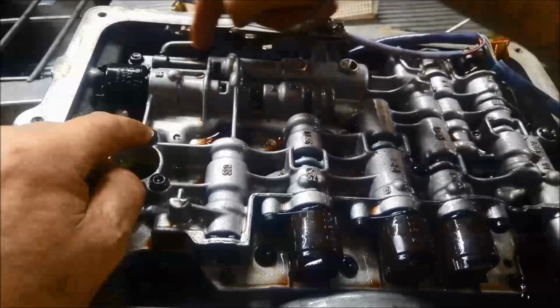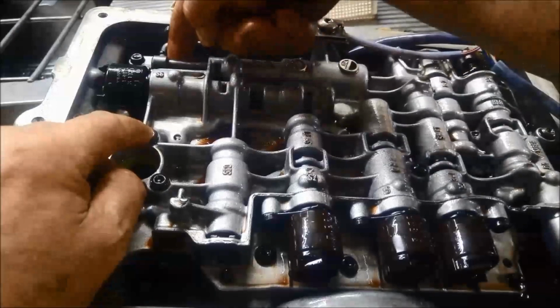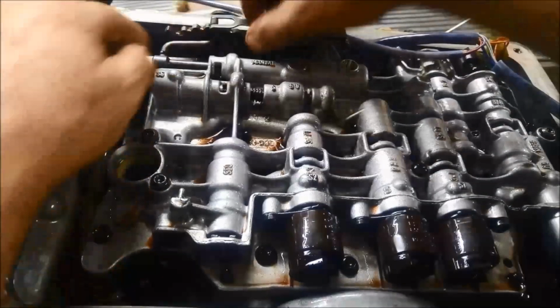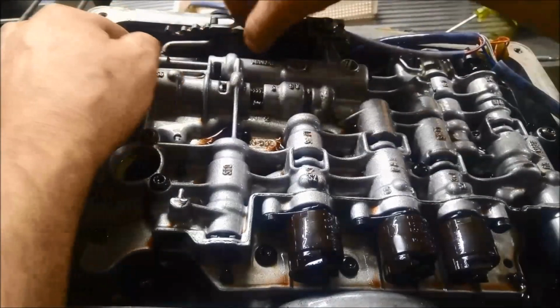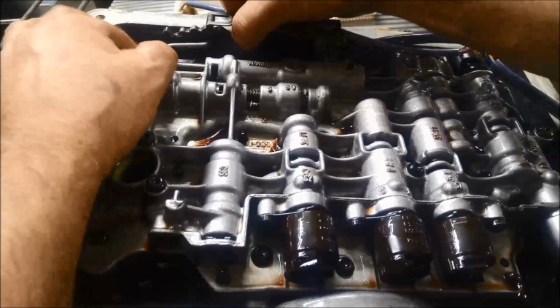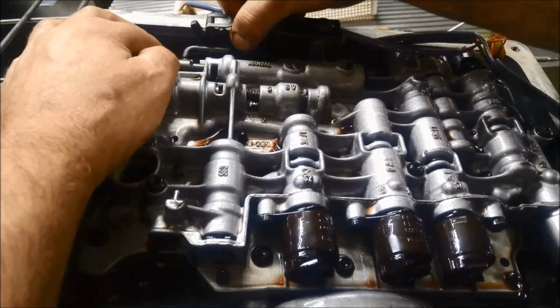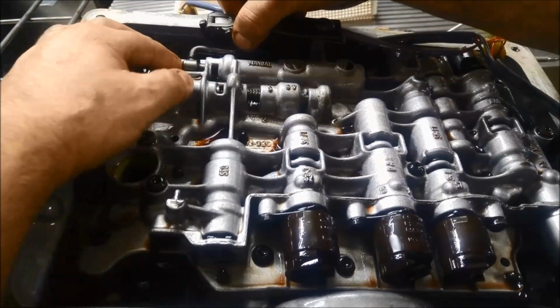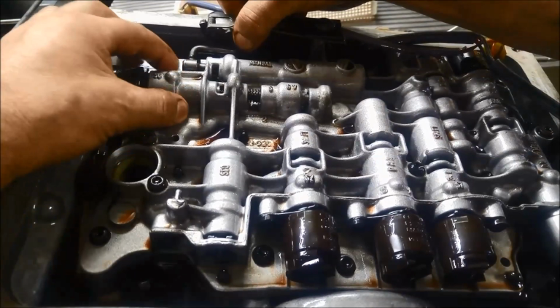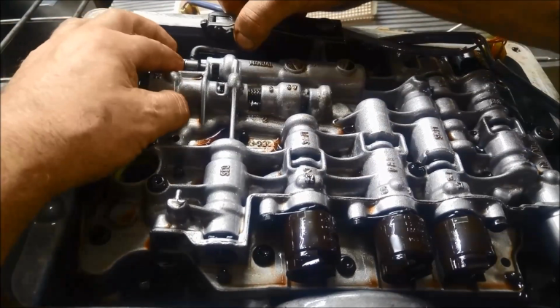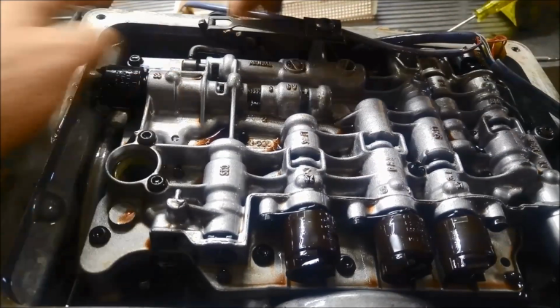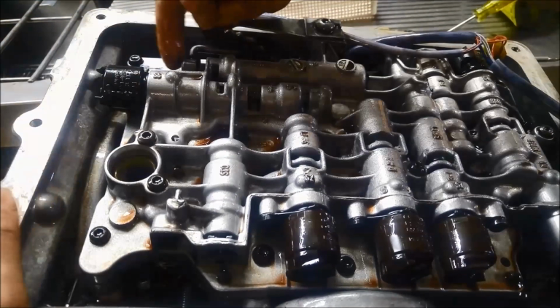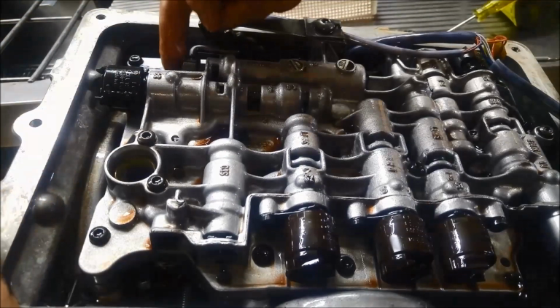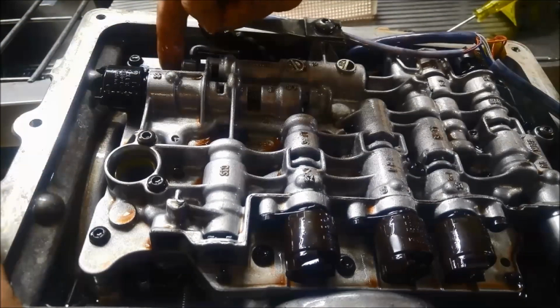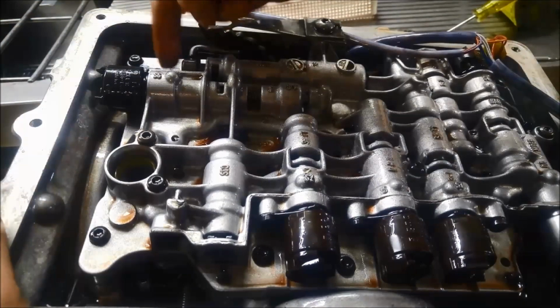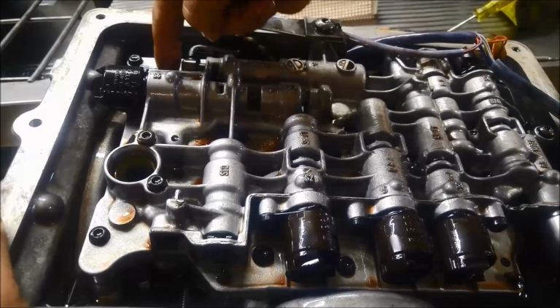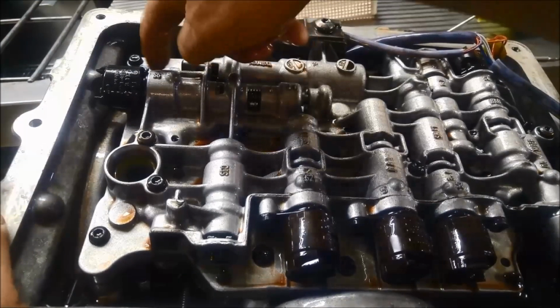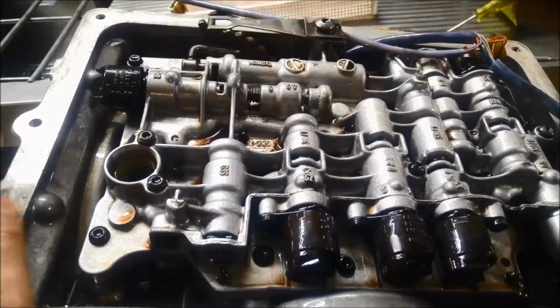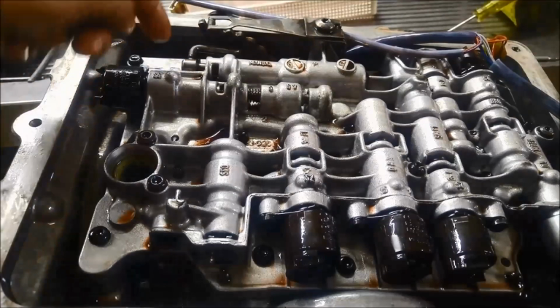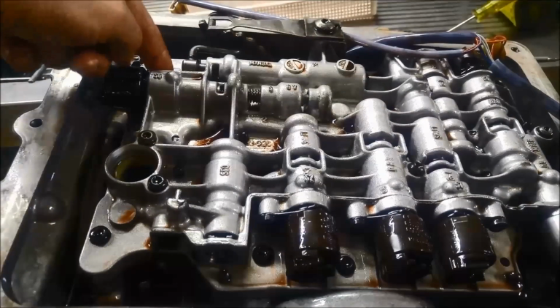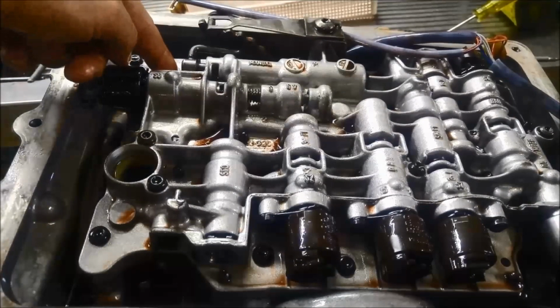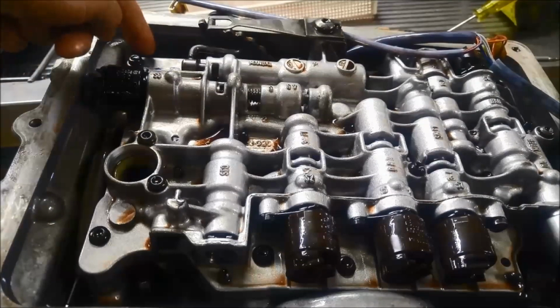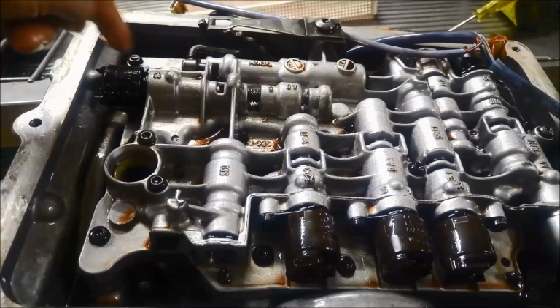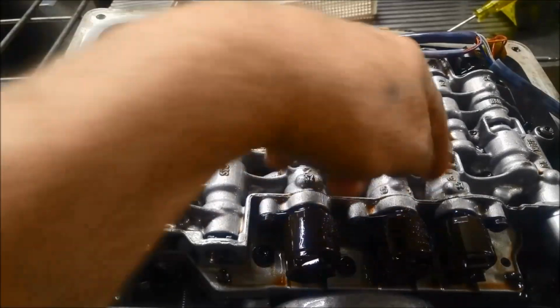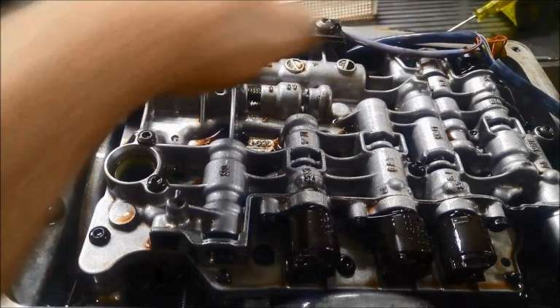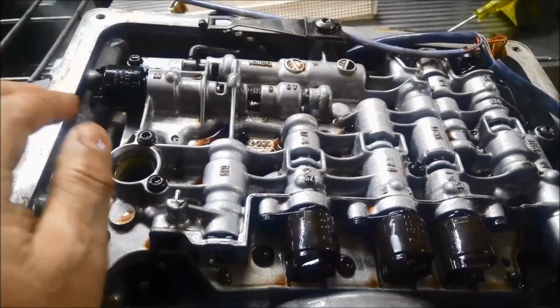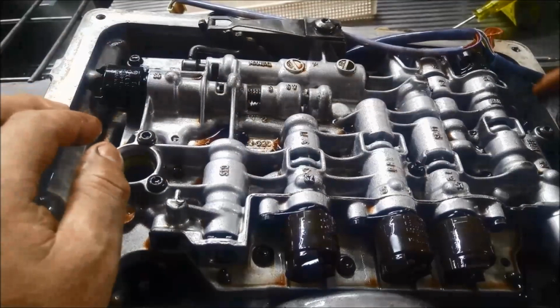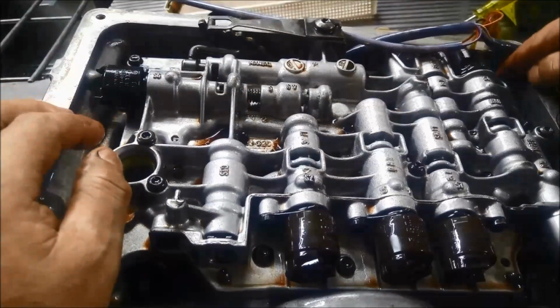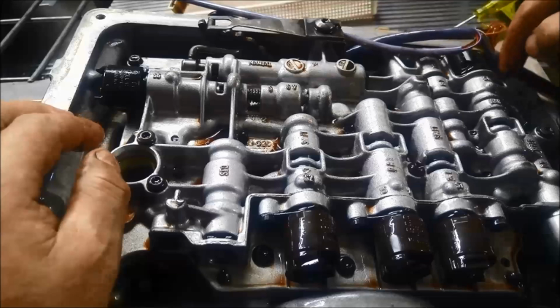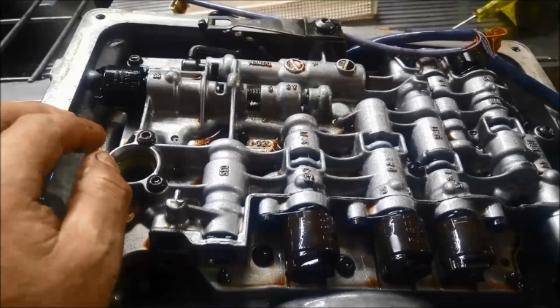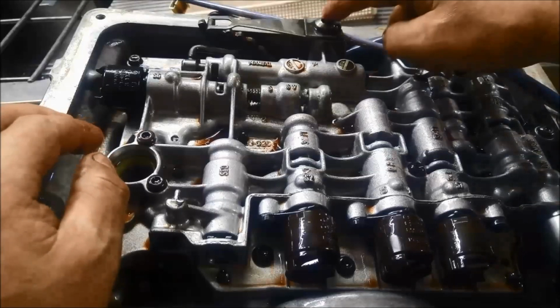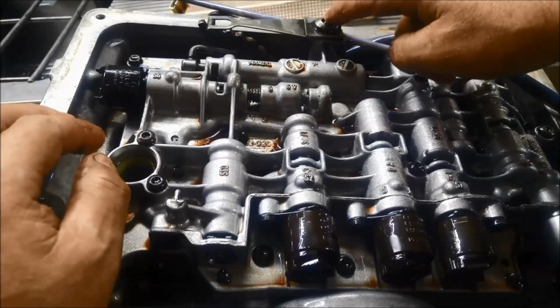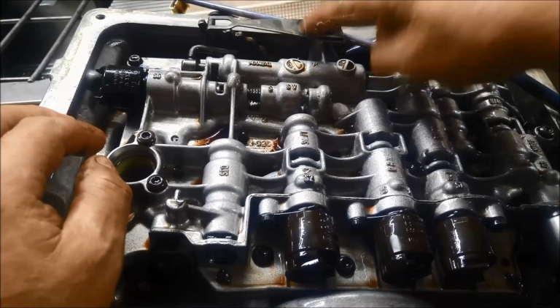This one here, you need to just move that selector out of the way because there's one underneath it that you just can't see from the camera. There's one under there, and the rest are all the same, except for that one there.